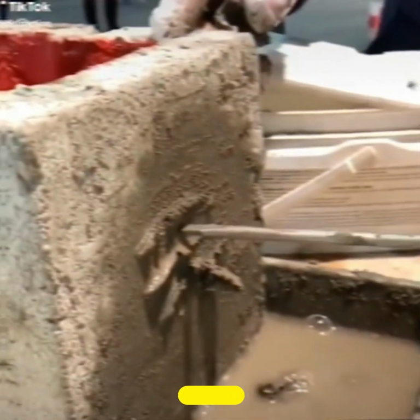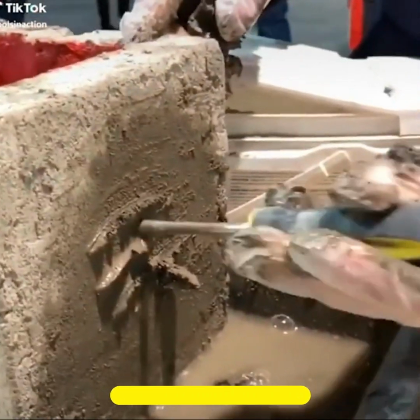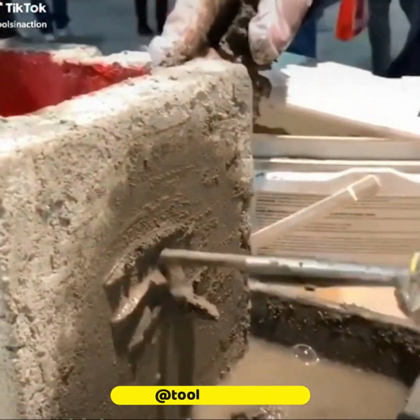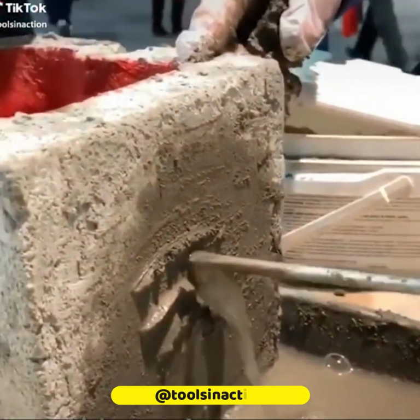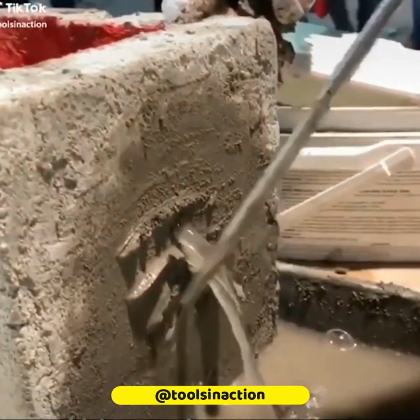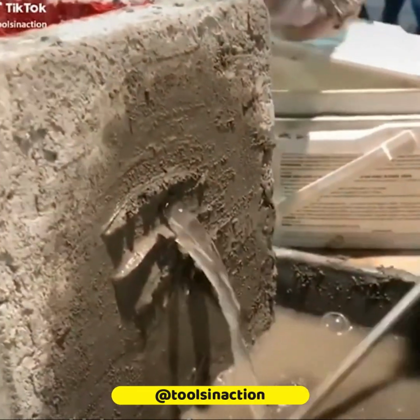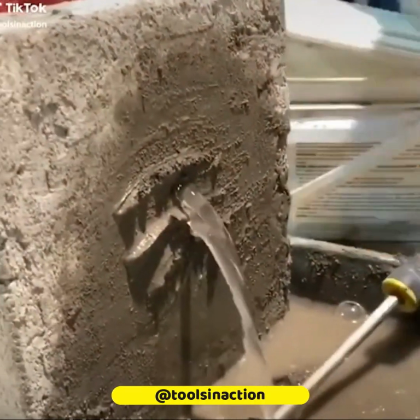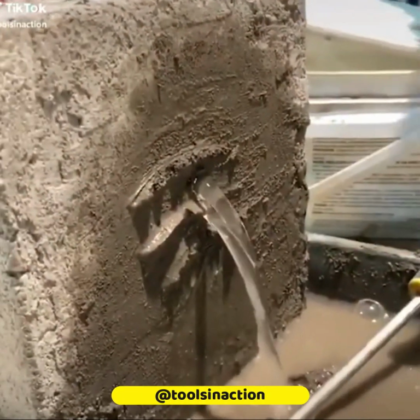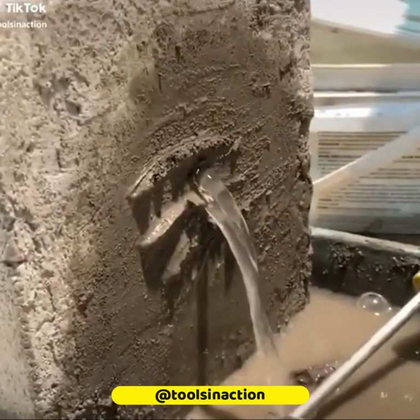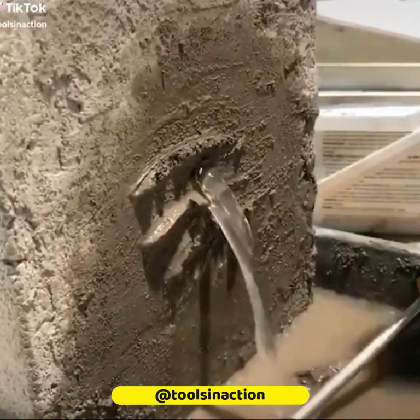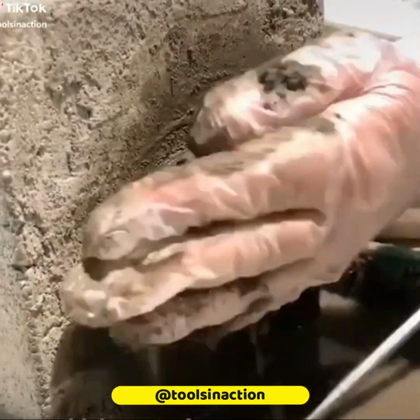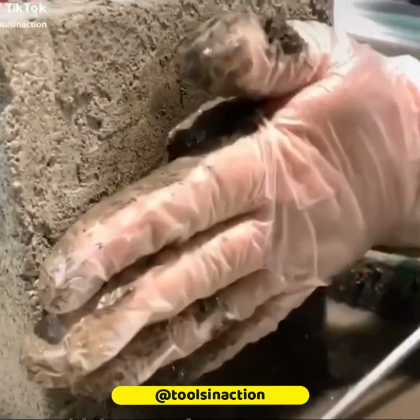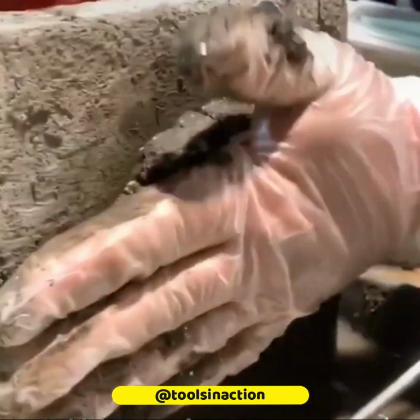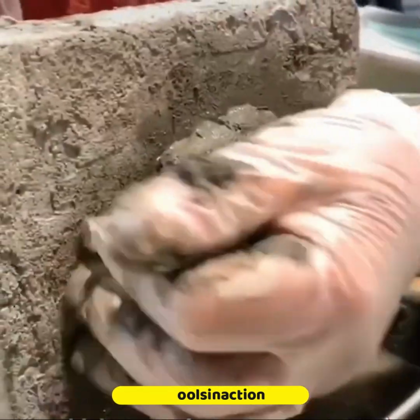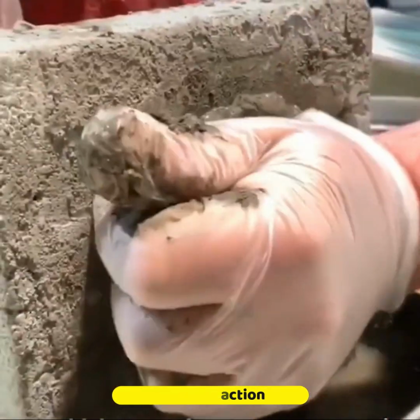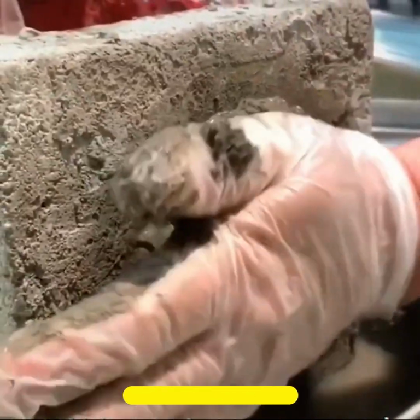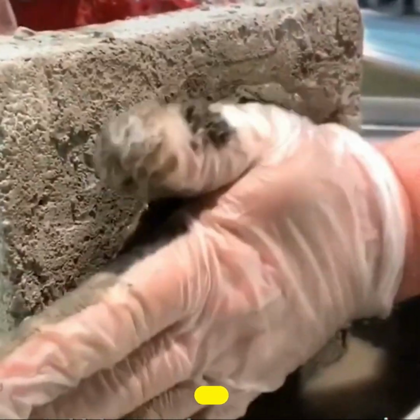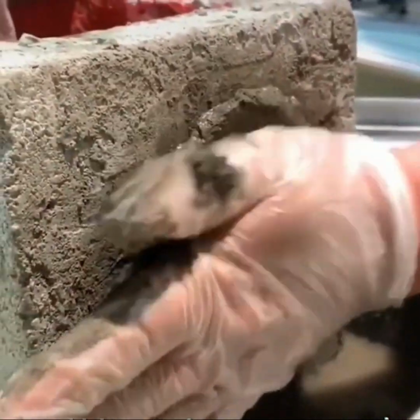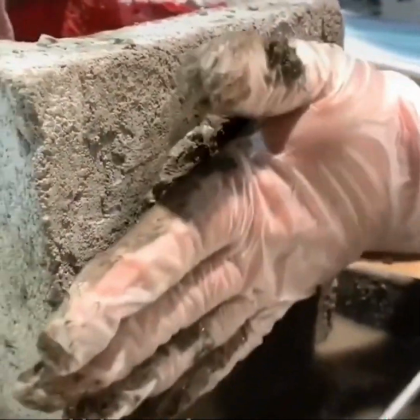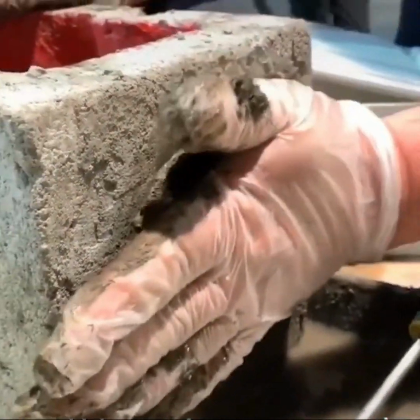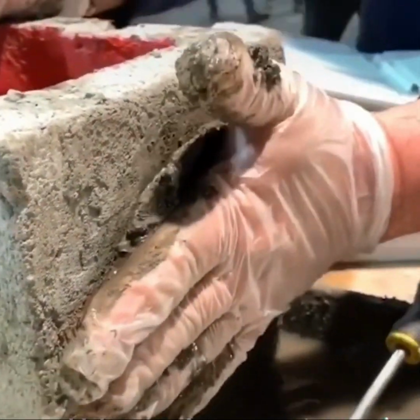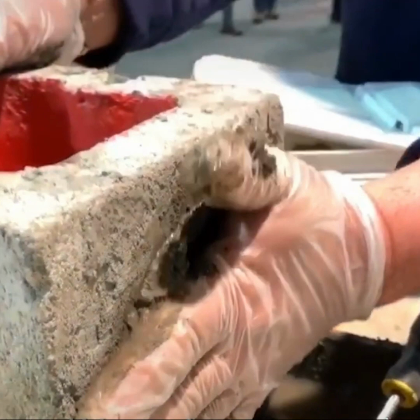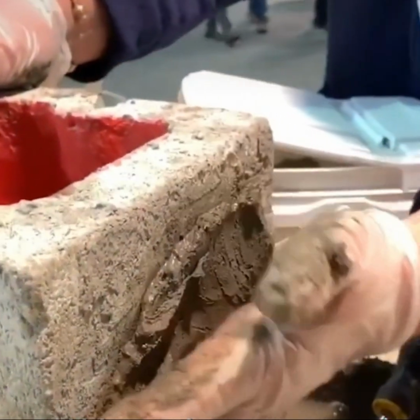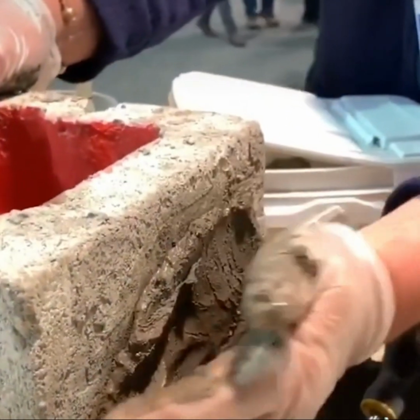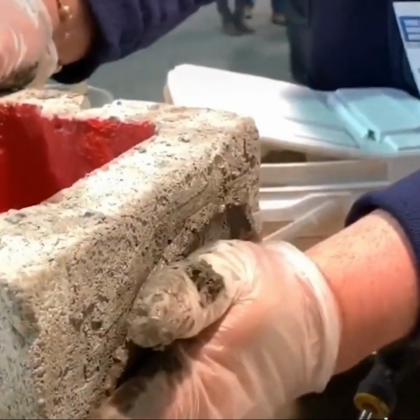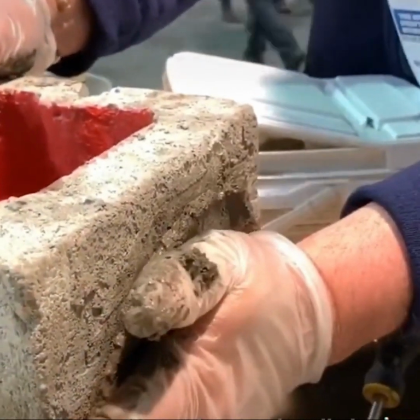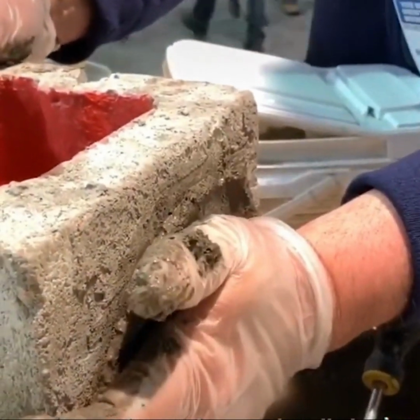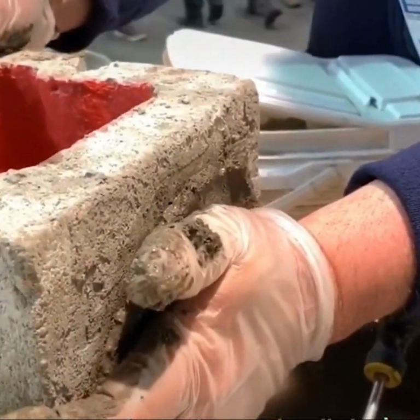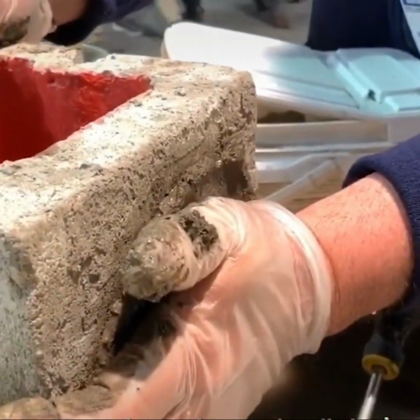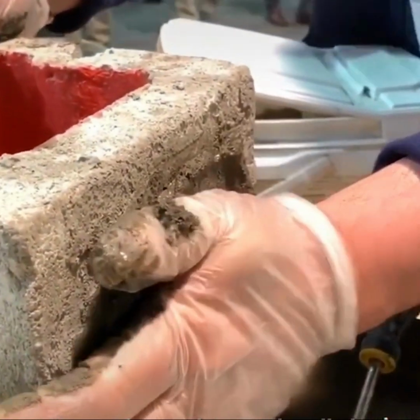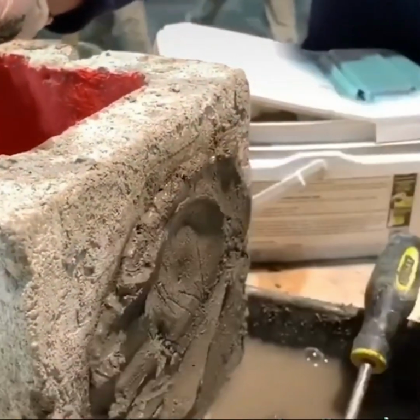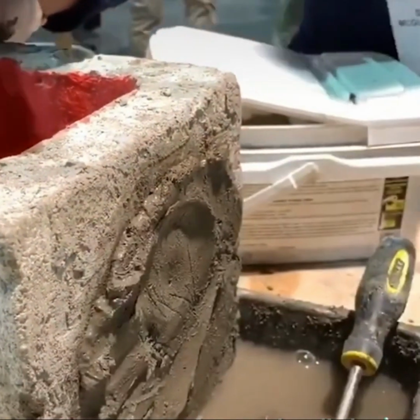A thick coat of concrete can stop any leak you may find quickly and cleanly. You only need to apply a little pressure and remove the excess material.